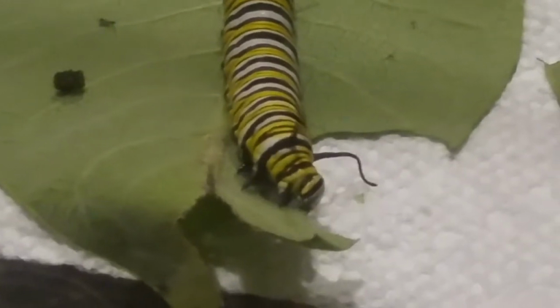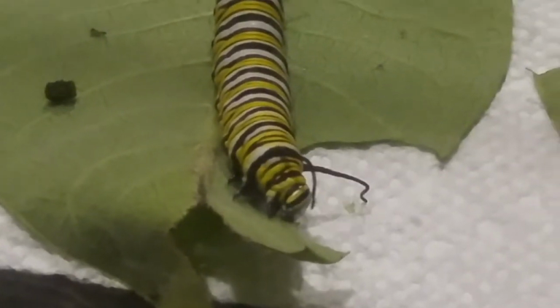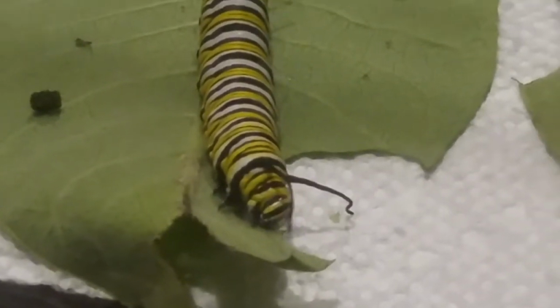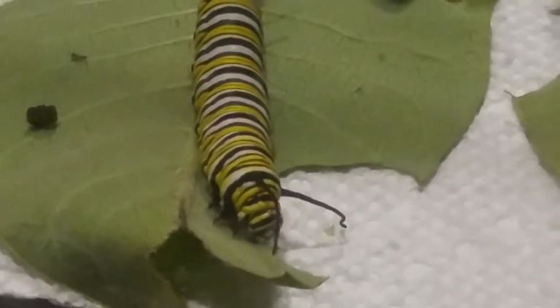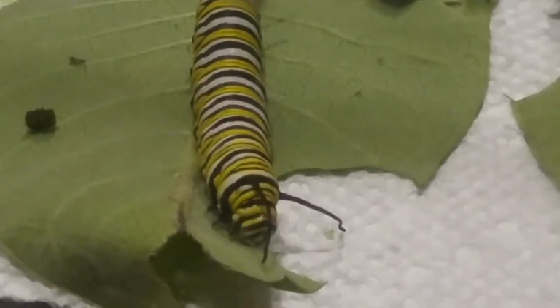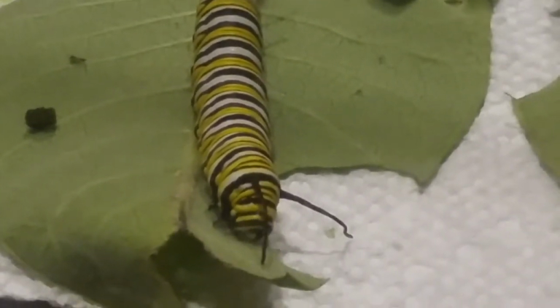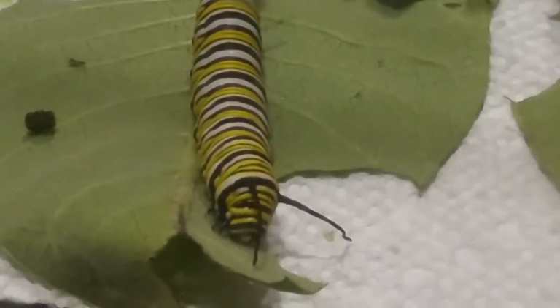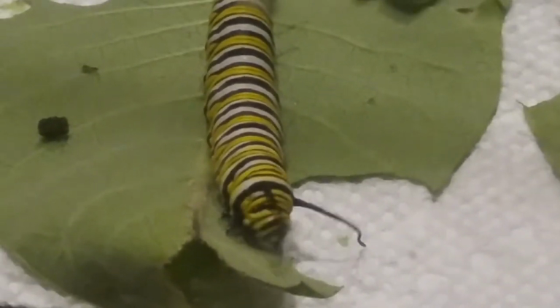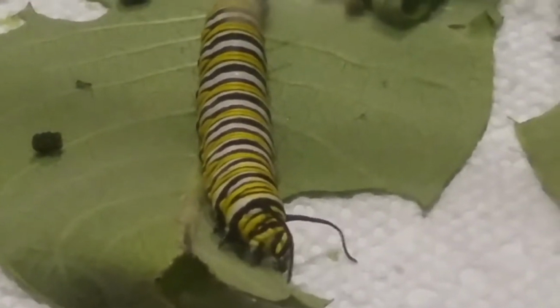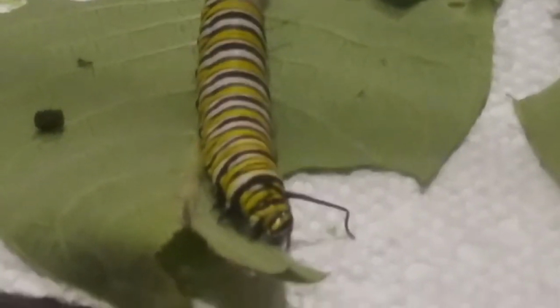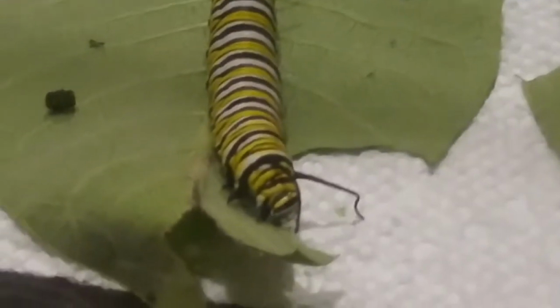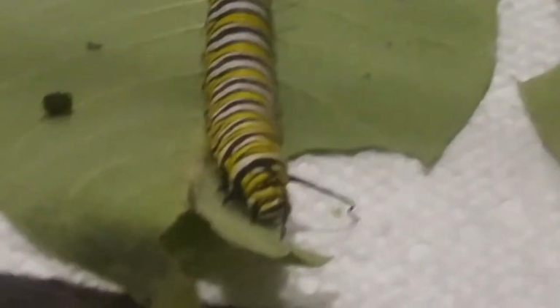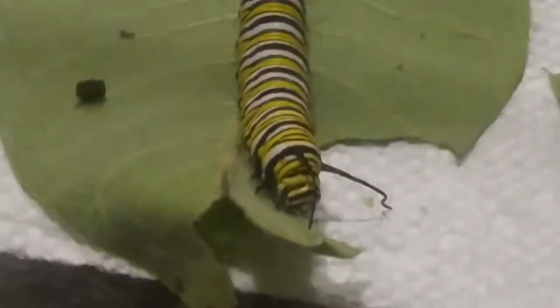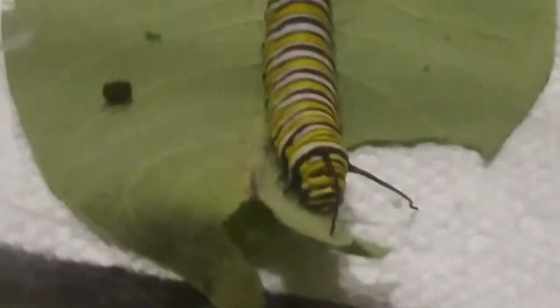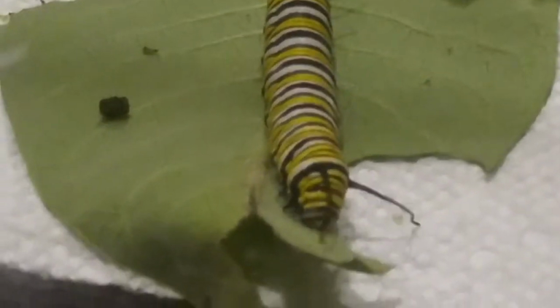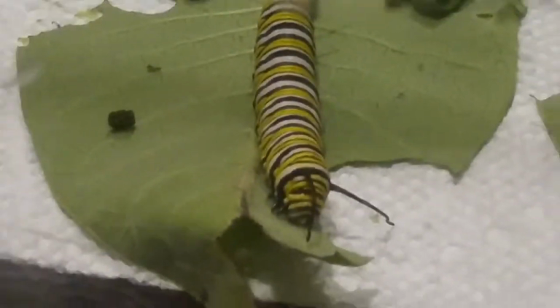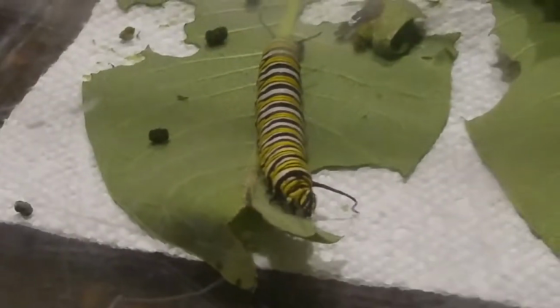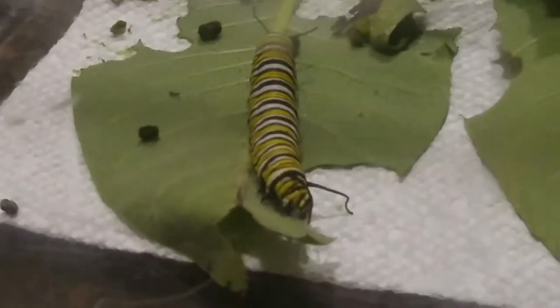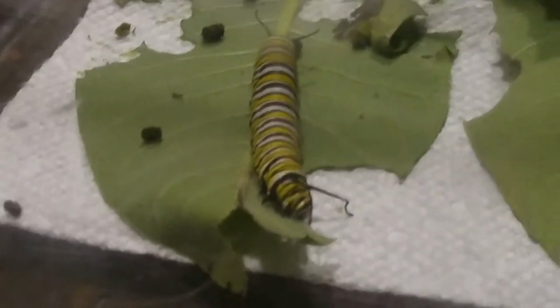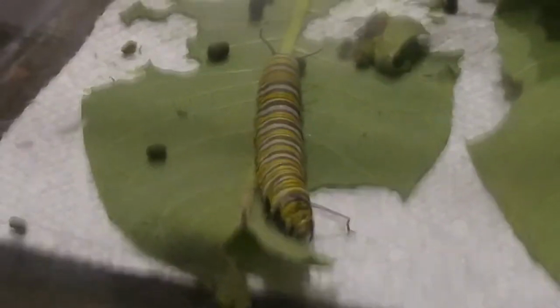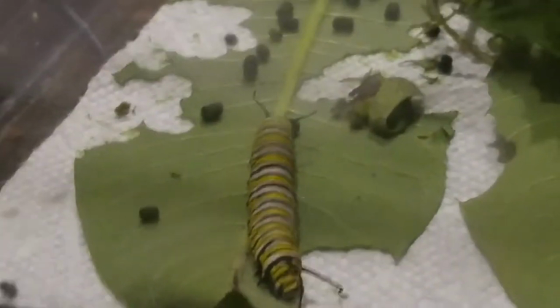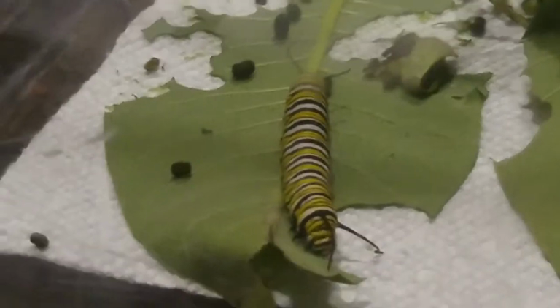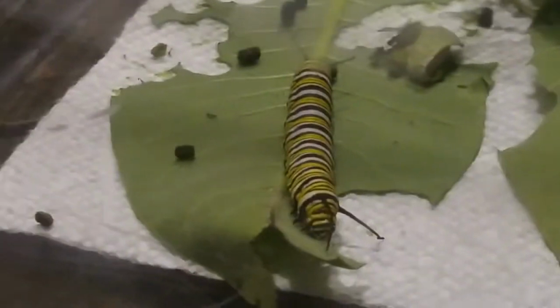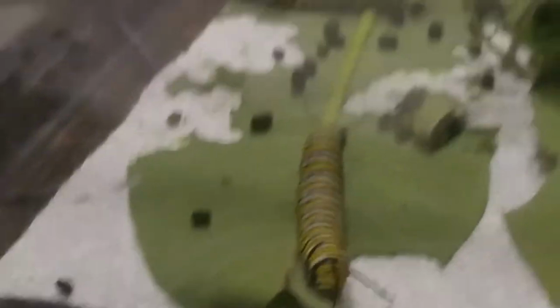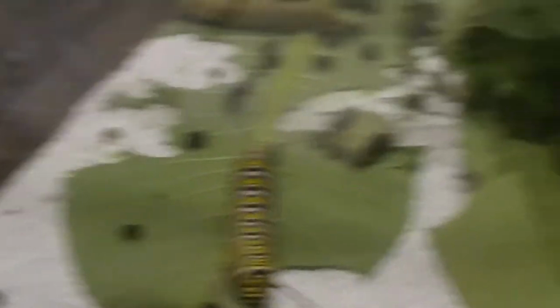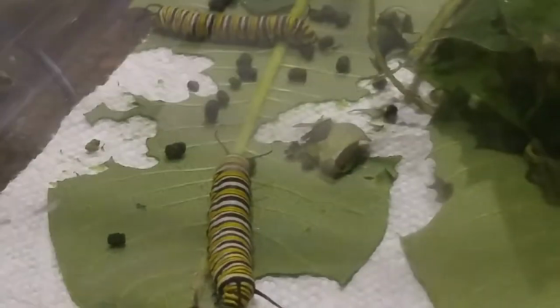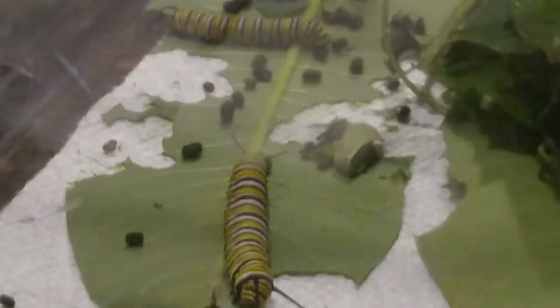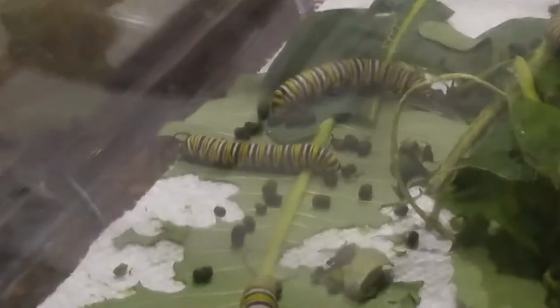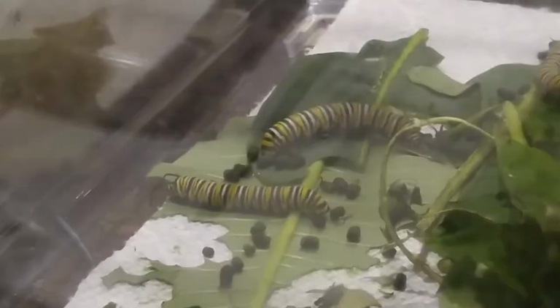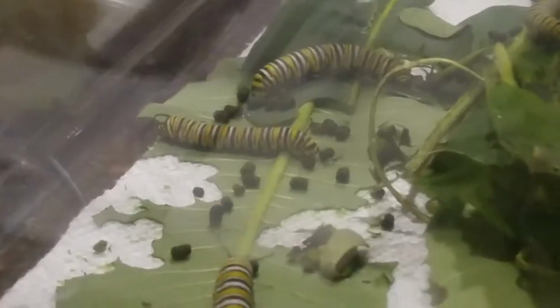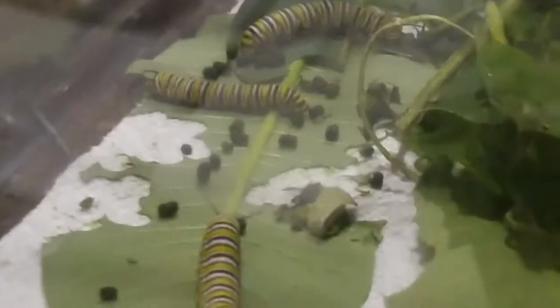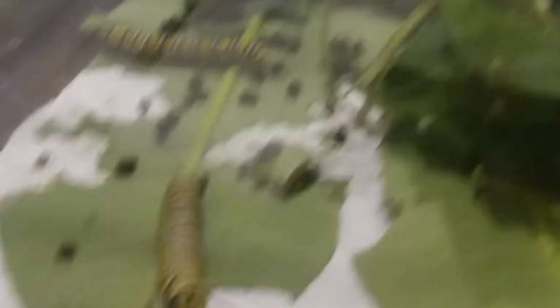My mom and the children are breeding the caterpillars to replenish the monarch population, and they will make a YouTube video. They will turn into monarch butterflies and then fly back to Mexico.